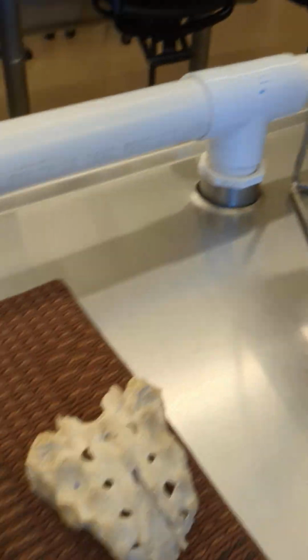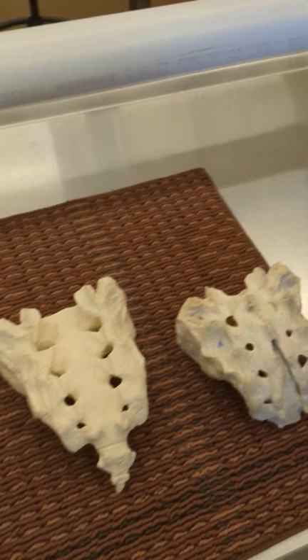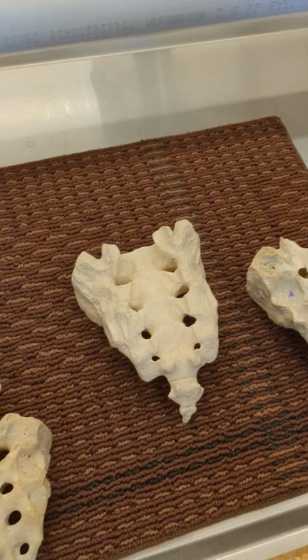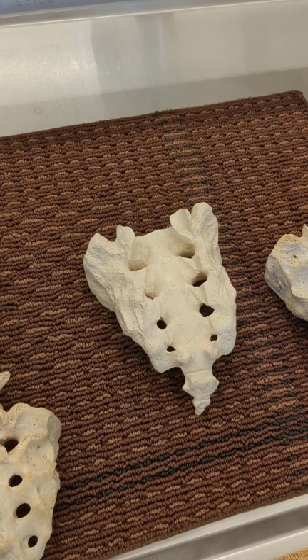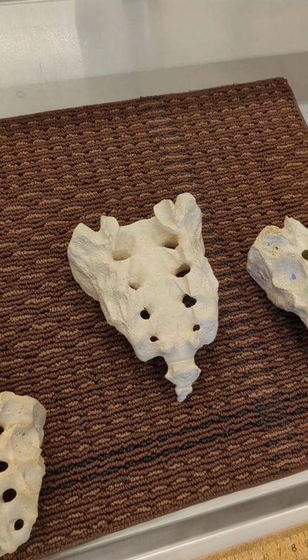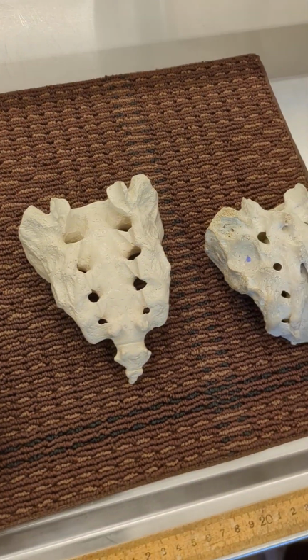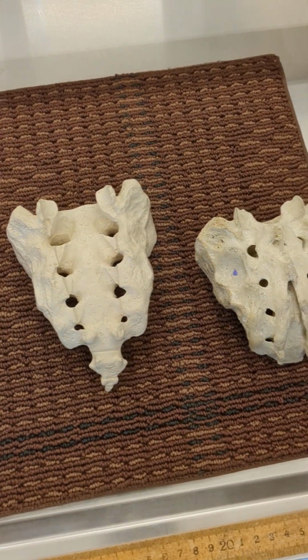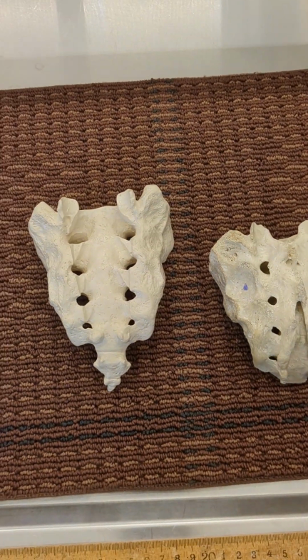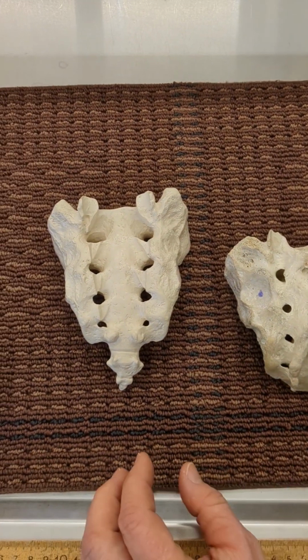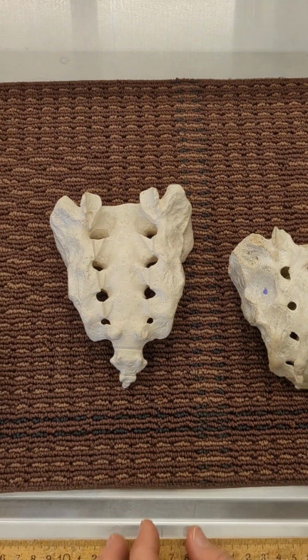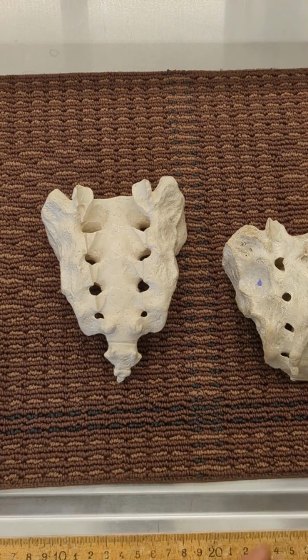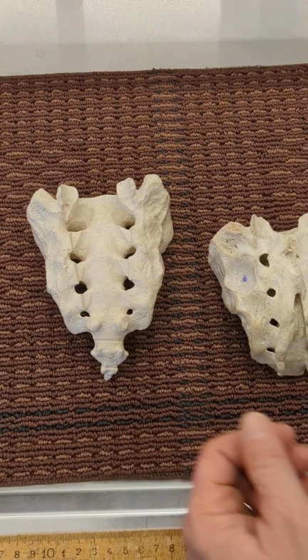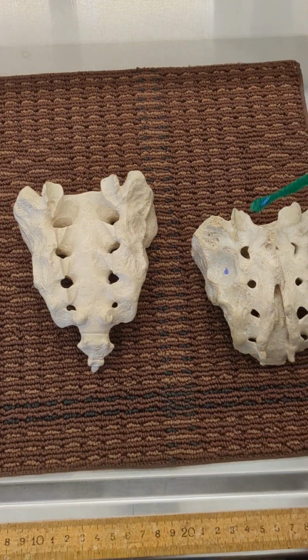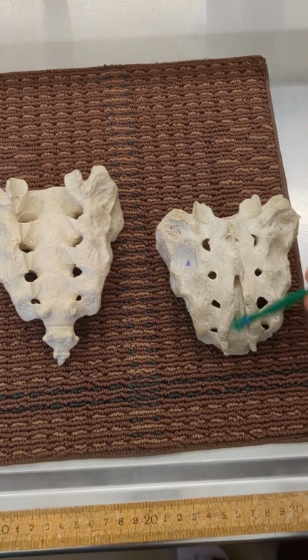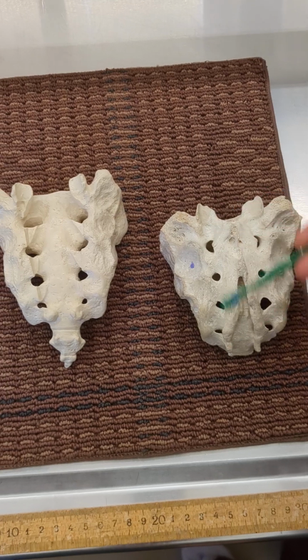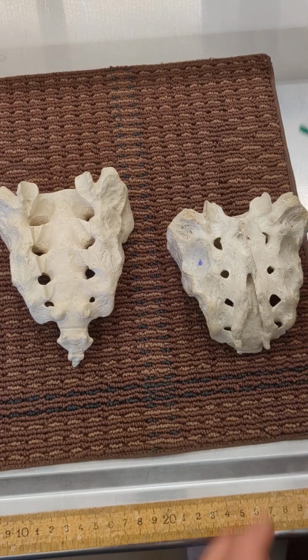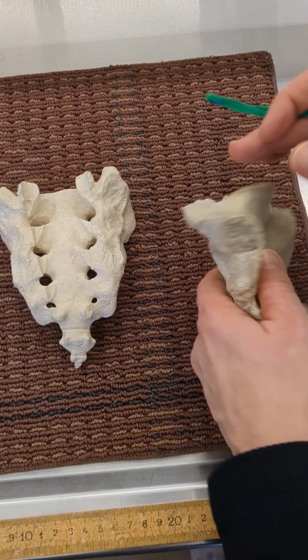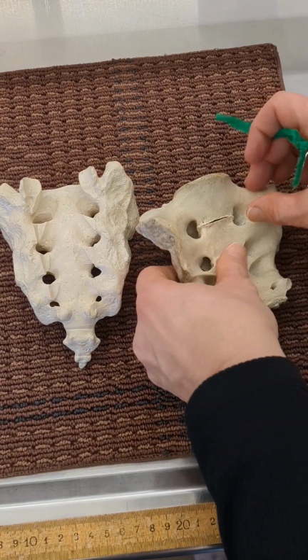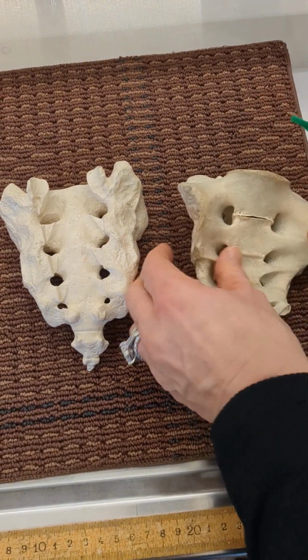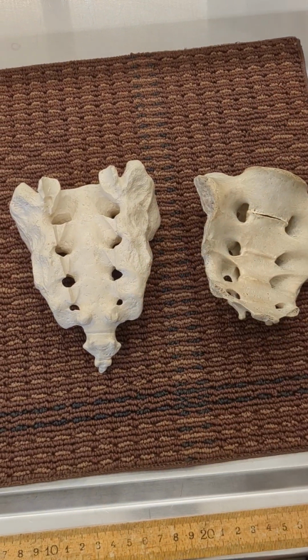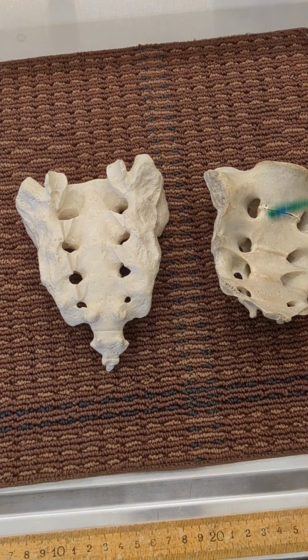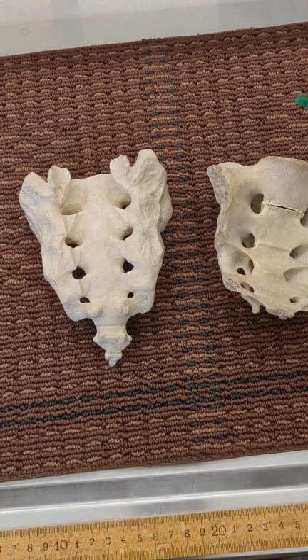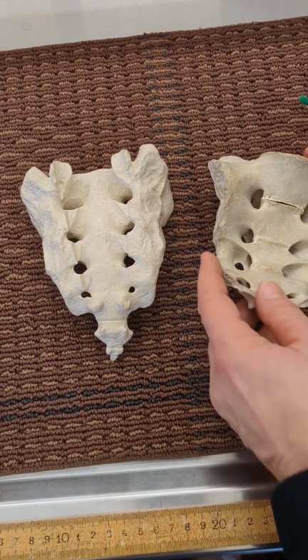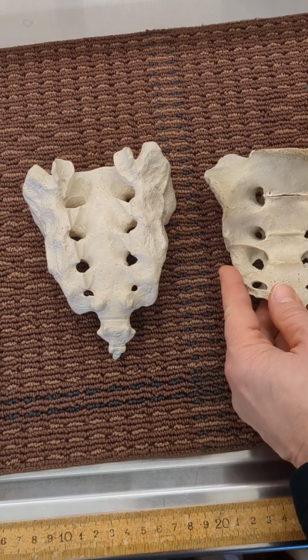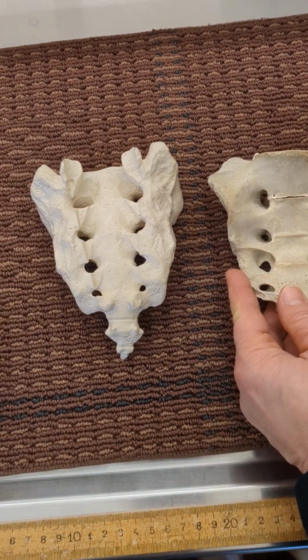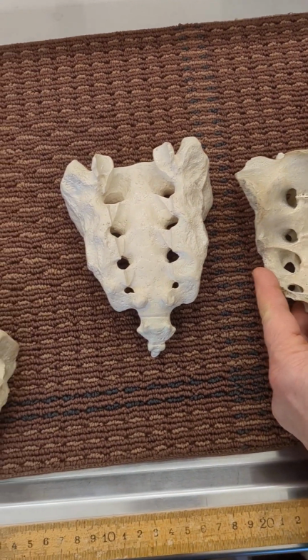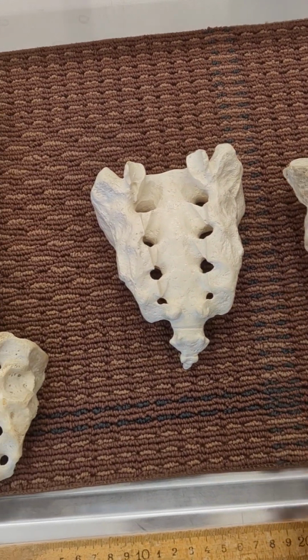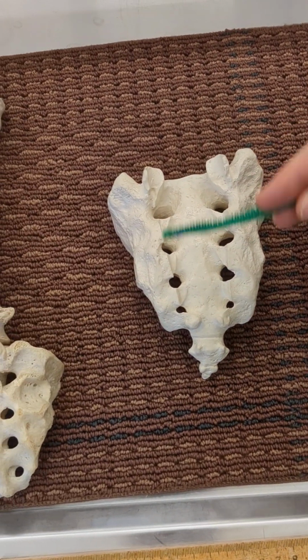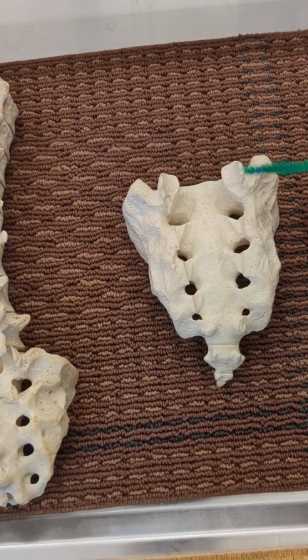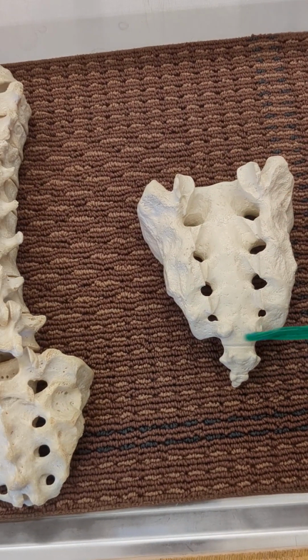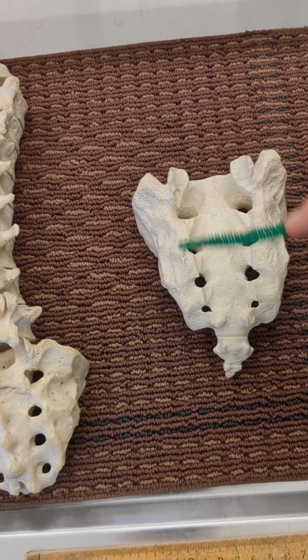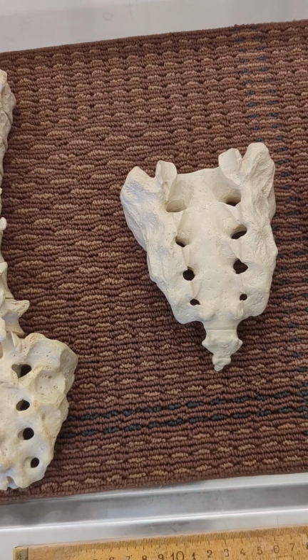Let's look at the individual sacra. We have a human sacrum on the right — this is the anterior view of the human sacrum. And we have the posterior view of a plastic sacrum.